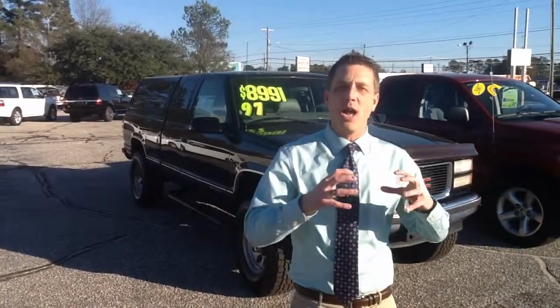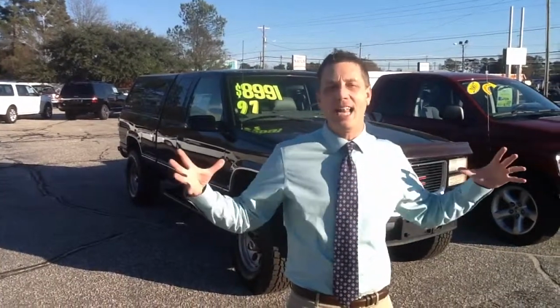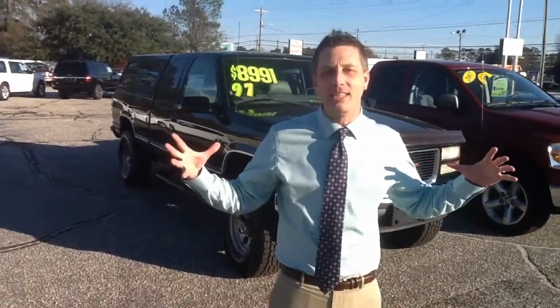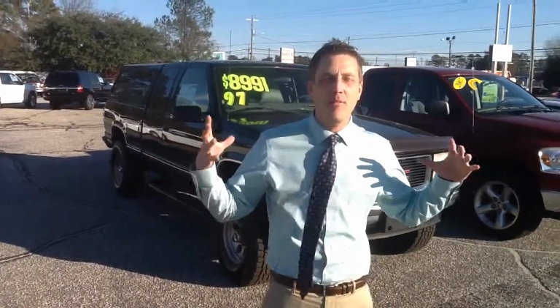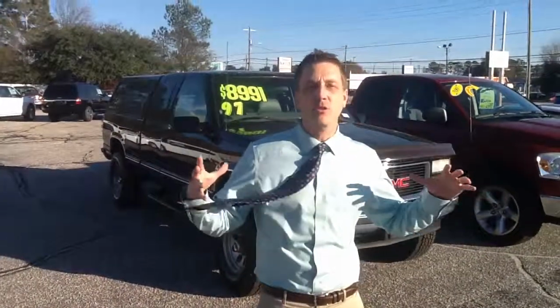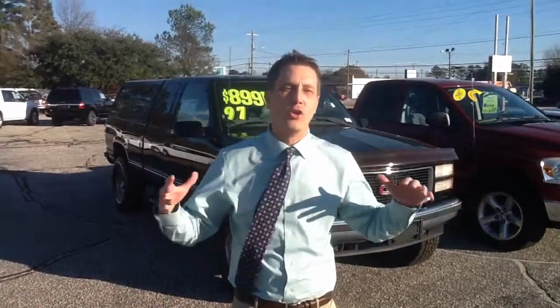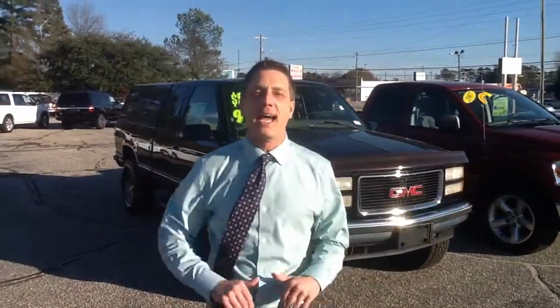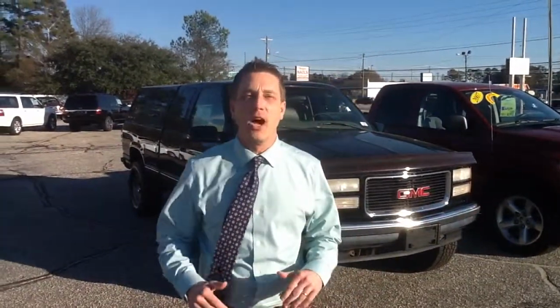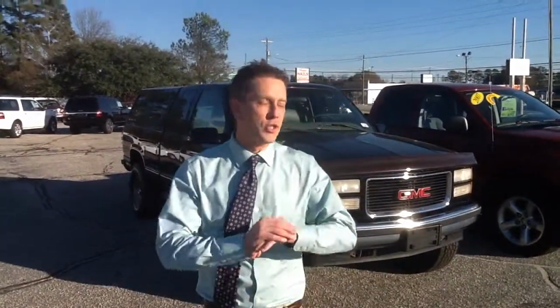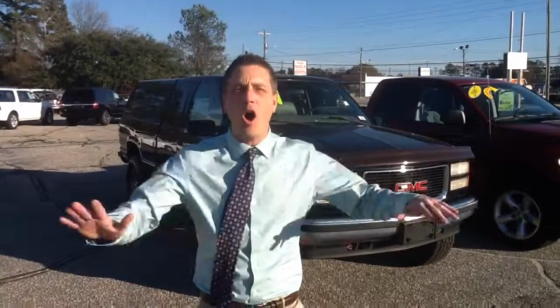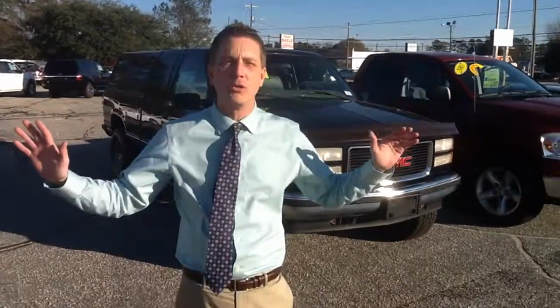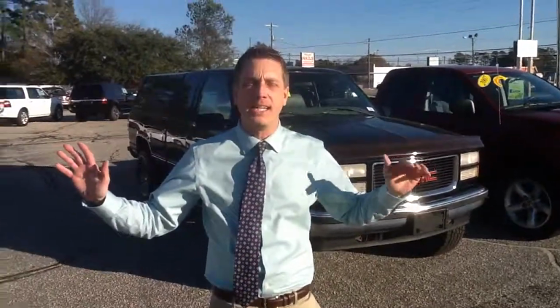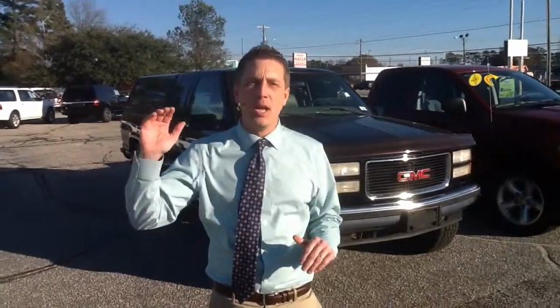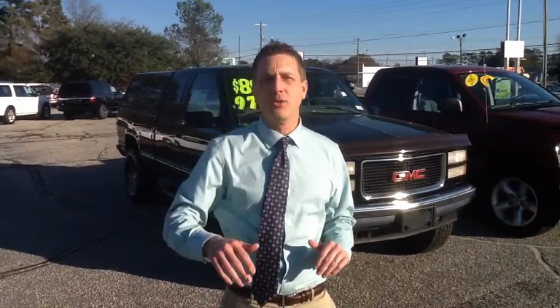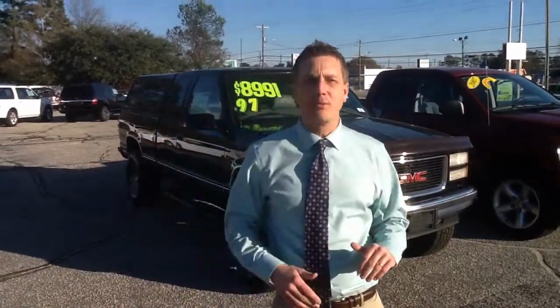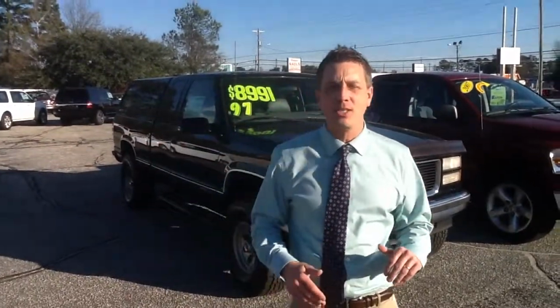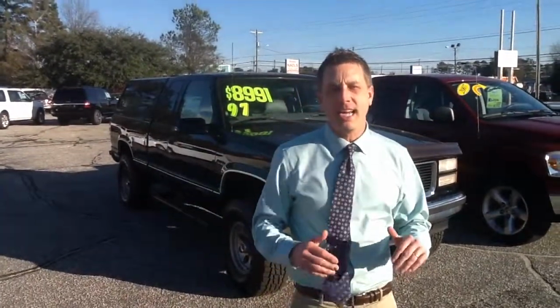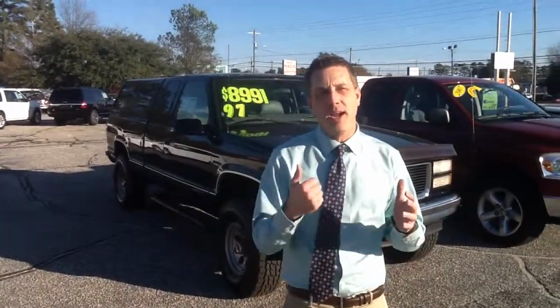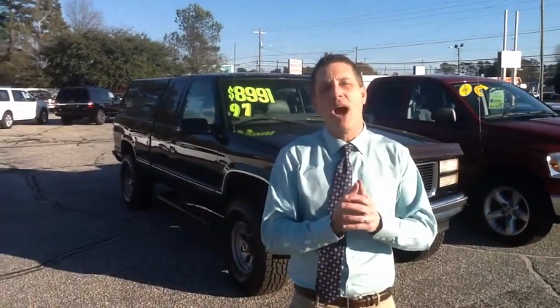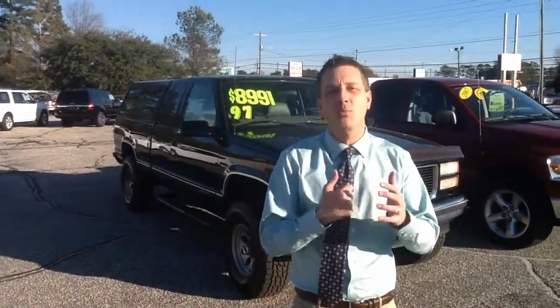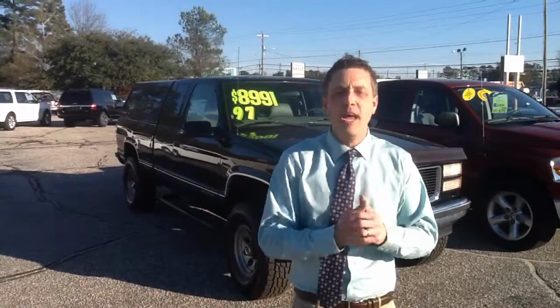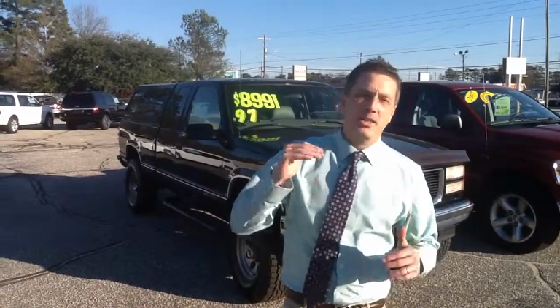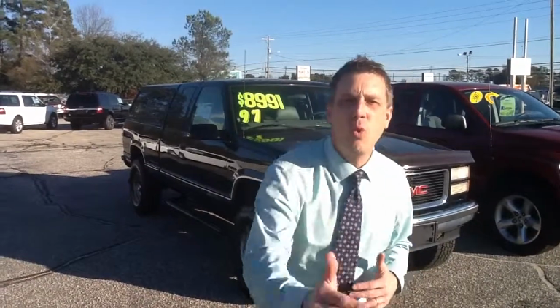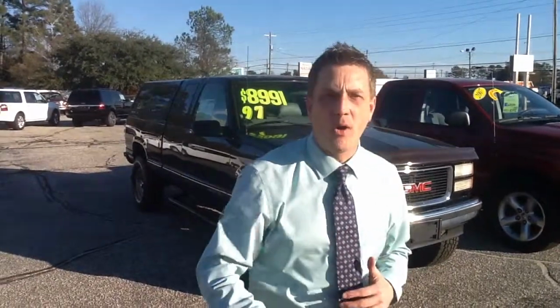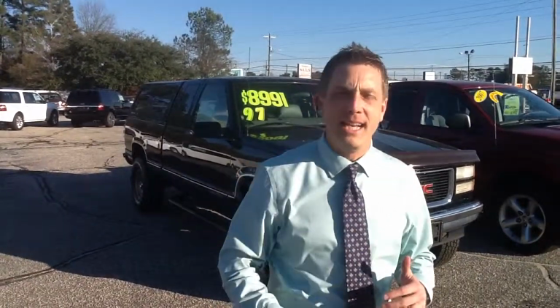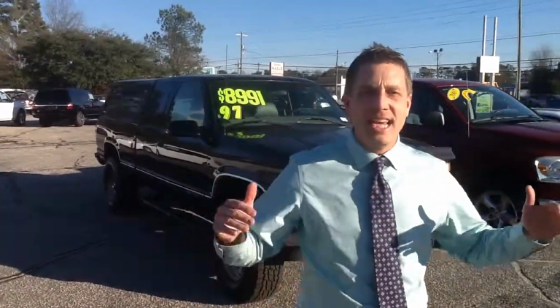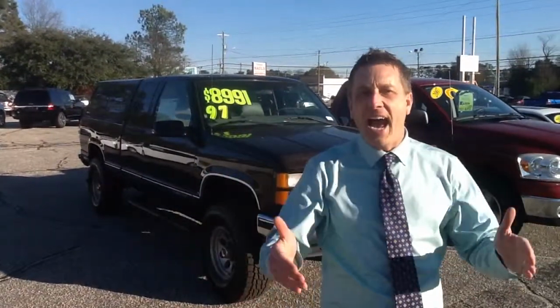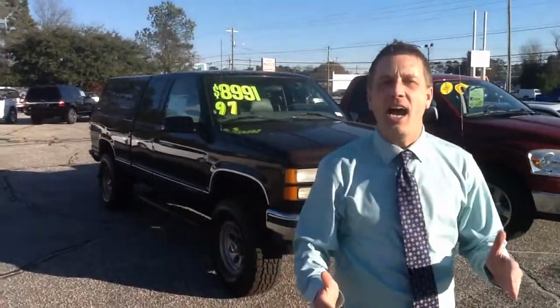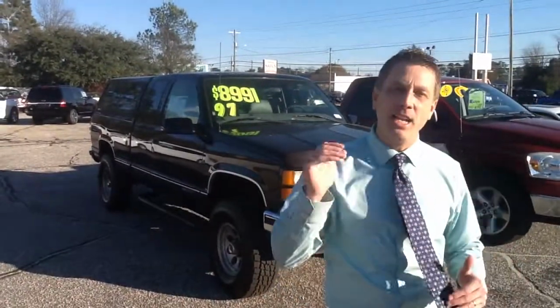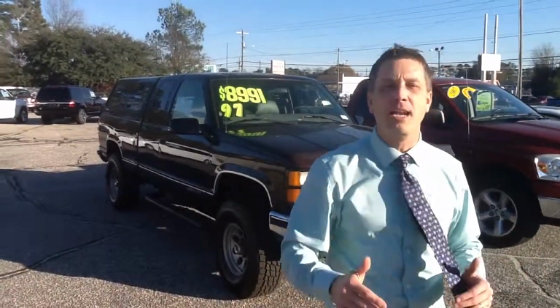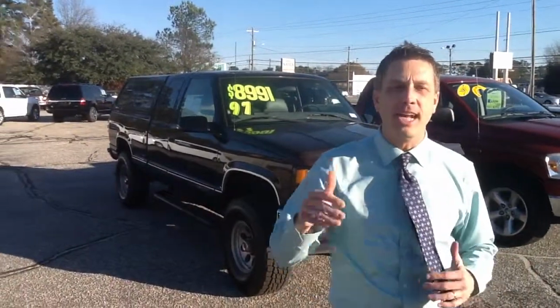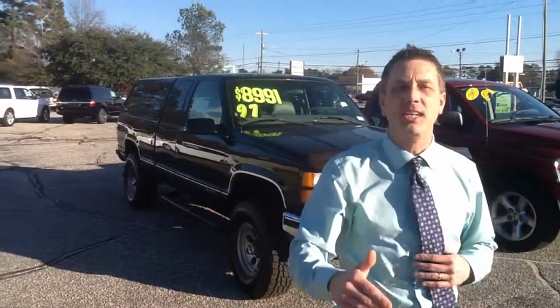We're going to highlight vehicles under $10,000. These are all local trade-ins. Been through the shop, serviced. And guess what? They're priced to move. The sweet part about it is, it's tax time and I know you've got the money.